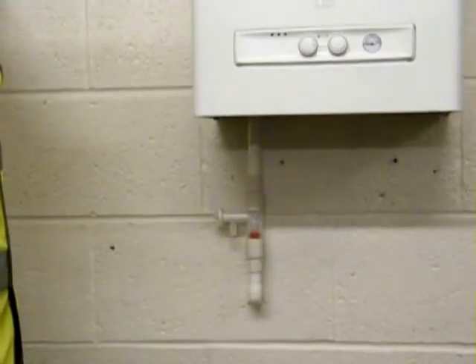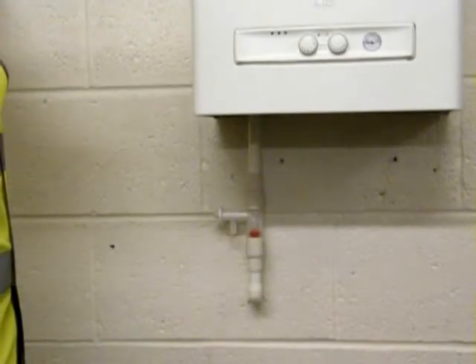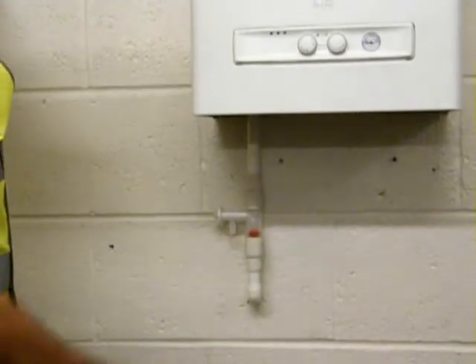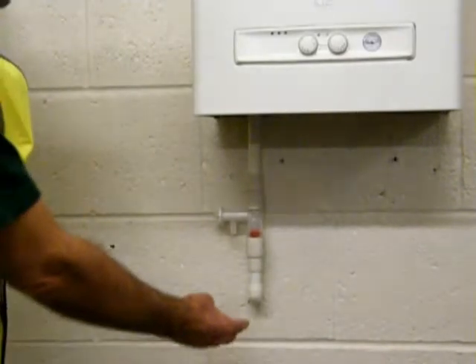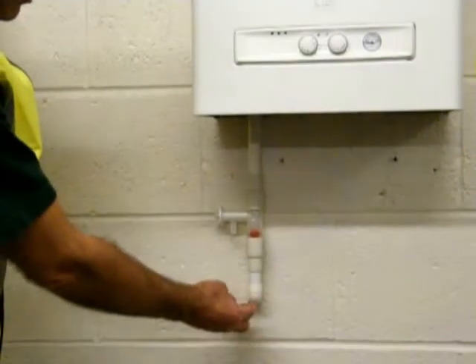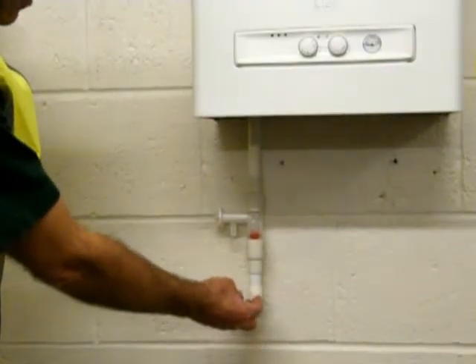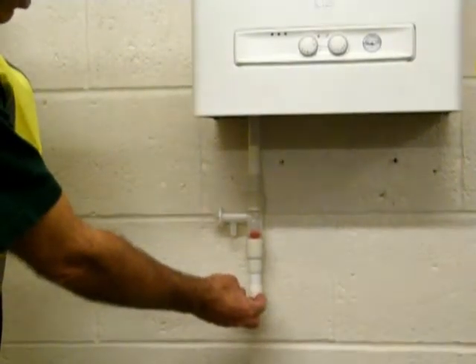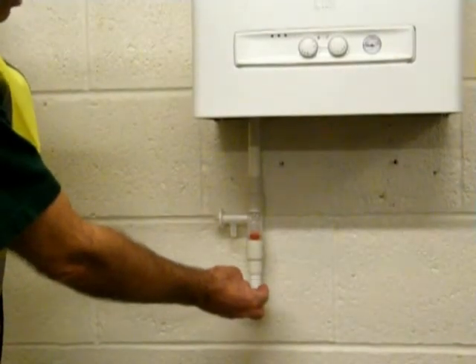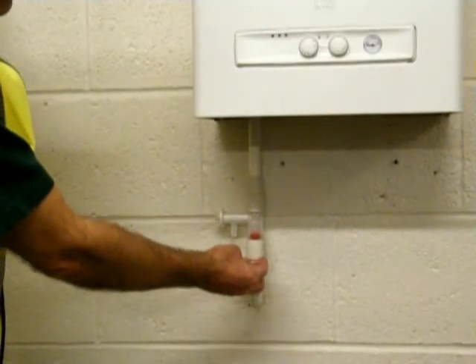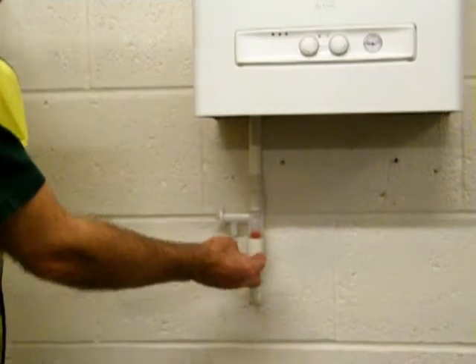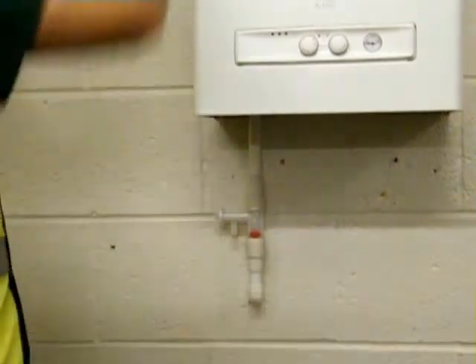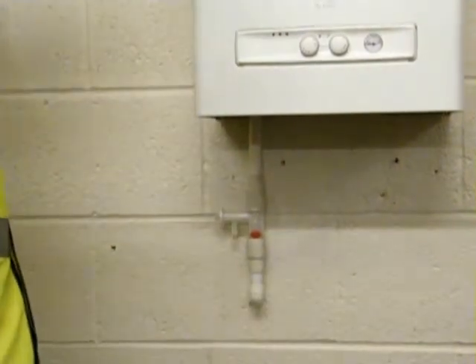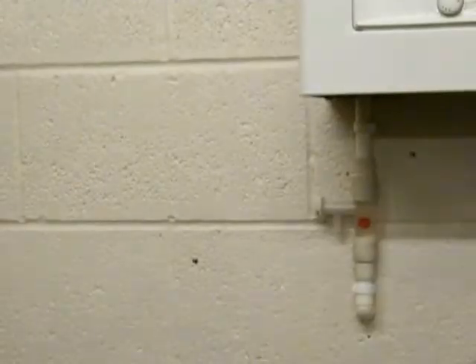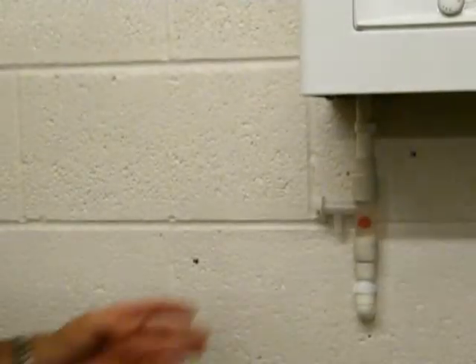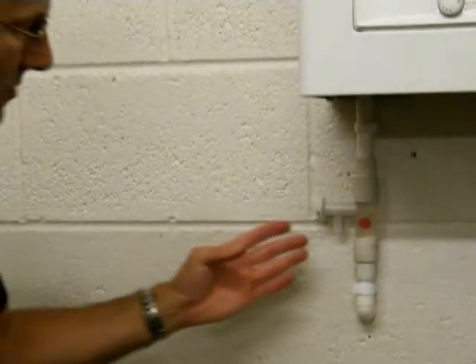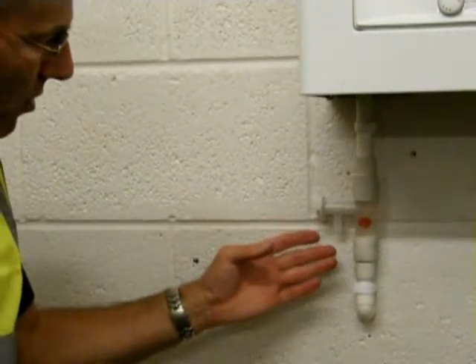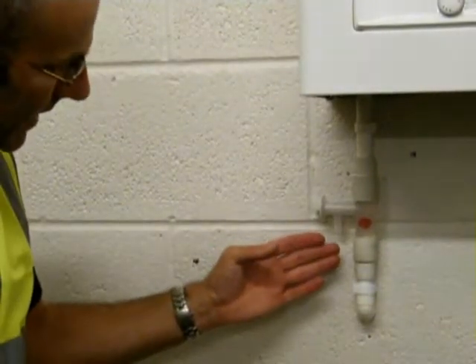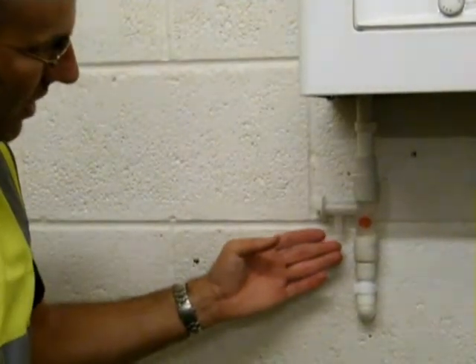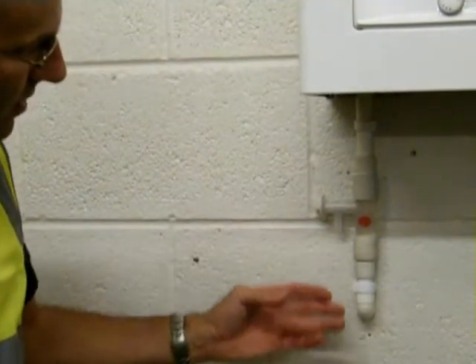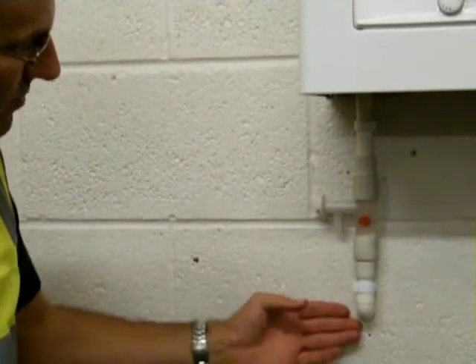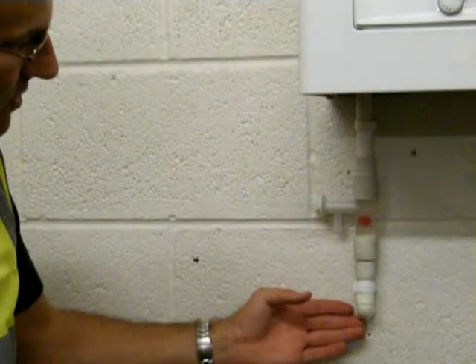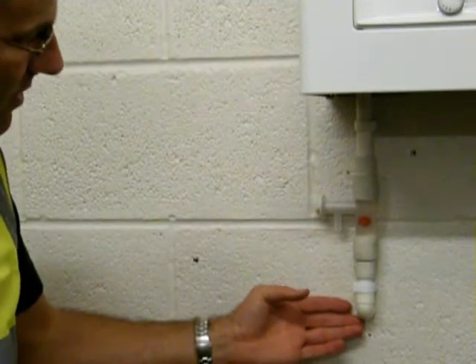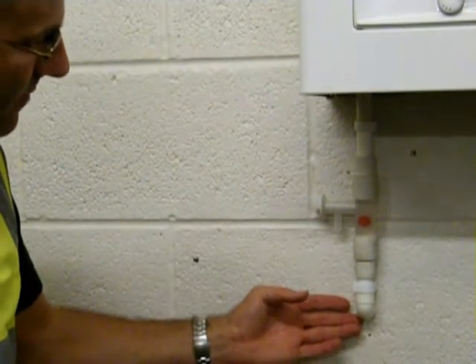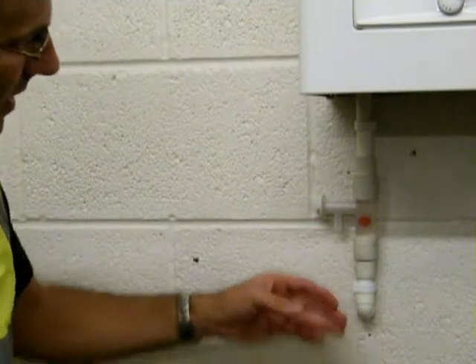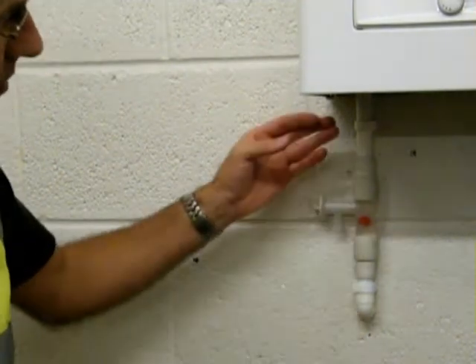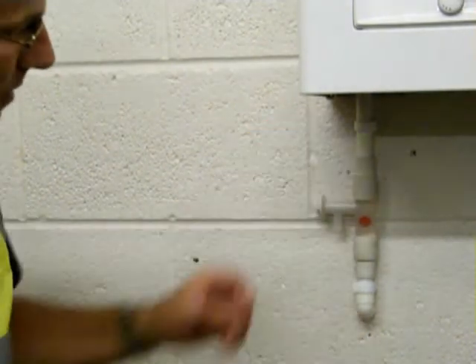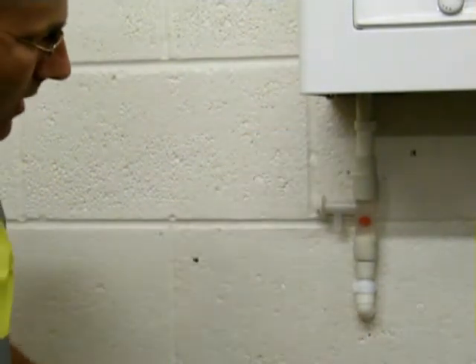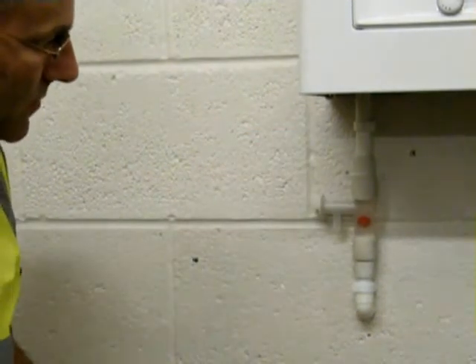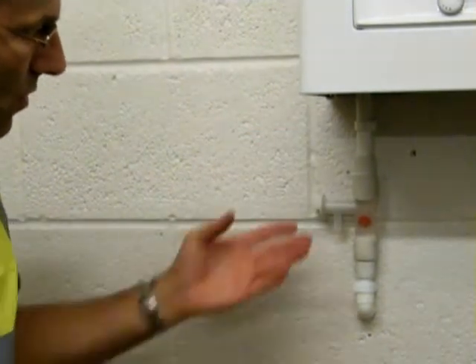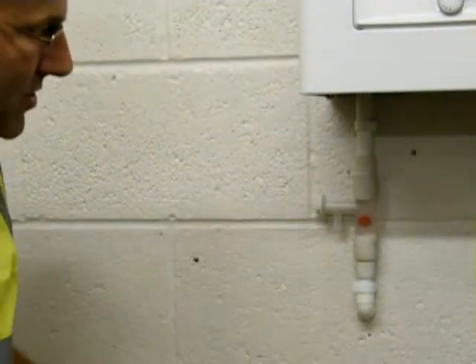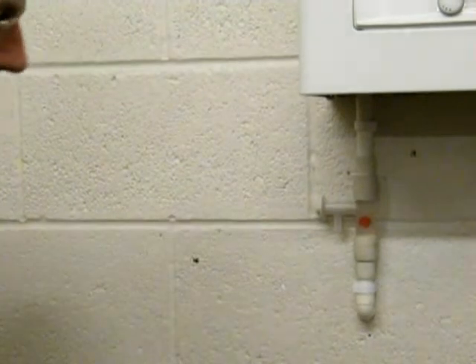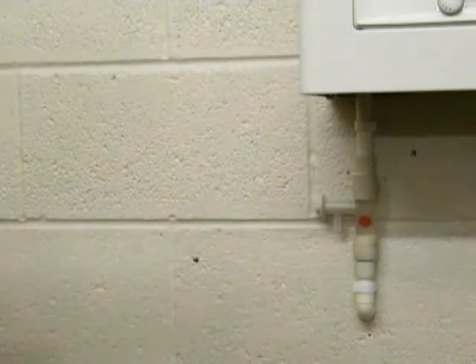As the external pipework freezes, the condensate fills up into the pipe. The red ball here shows that the pipe is frozen externally, and that will lock out the boiler. When this situation occurs, action is required.